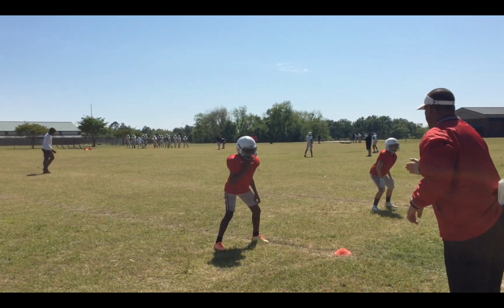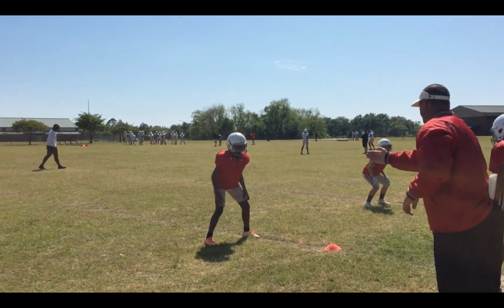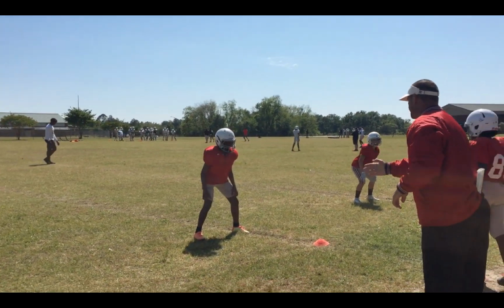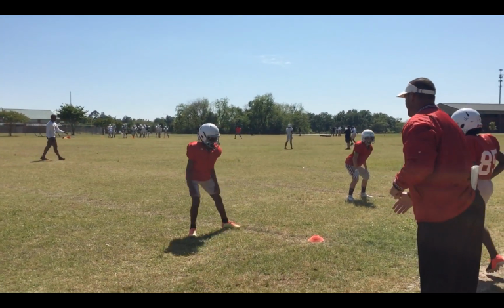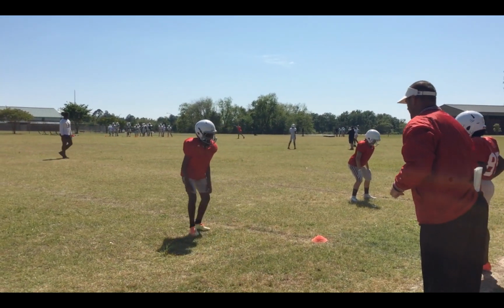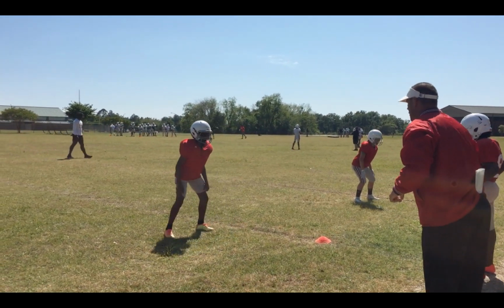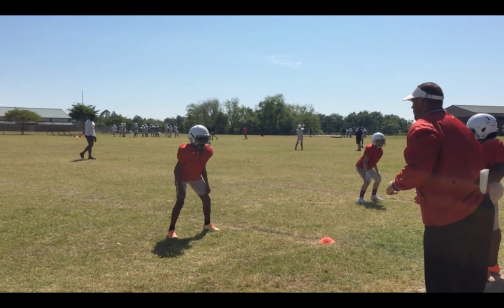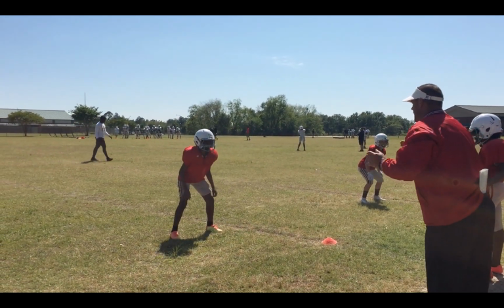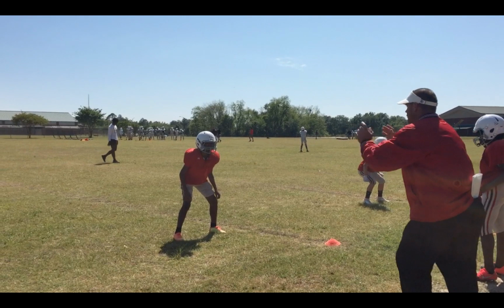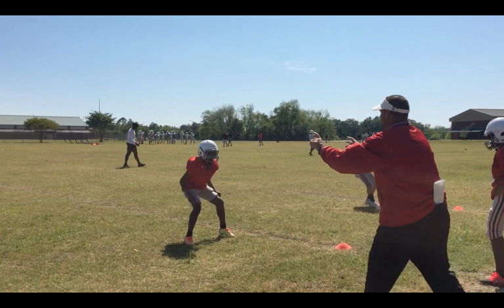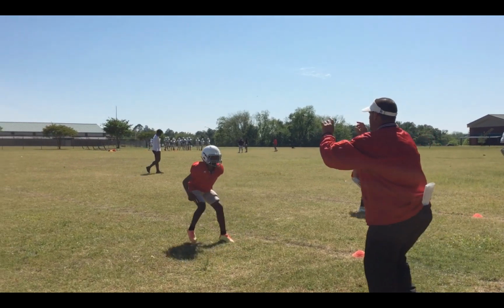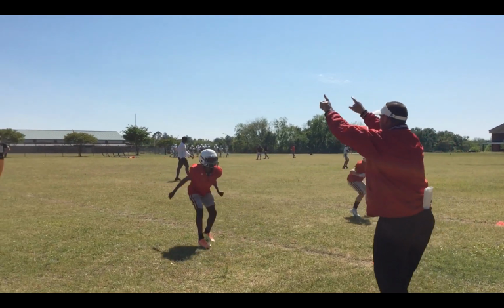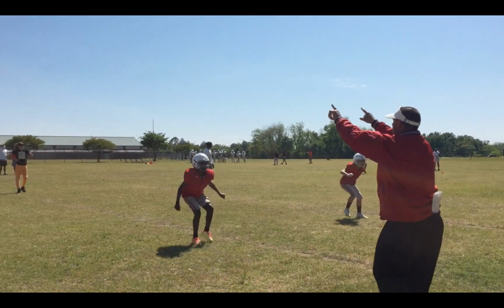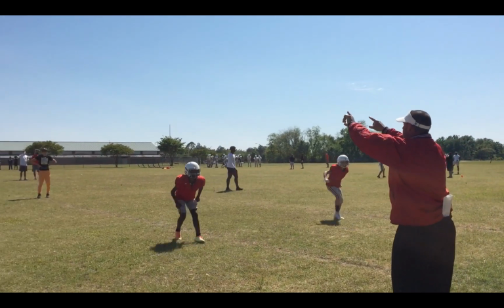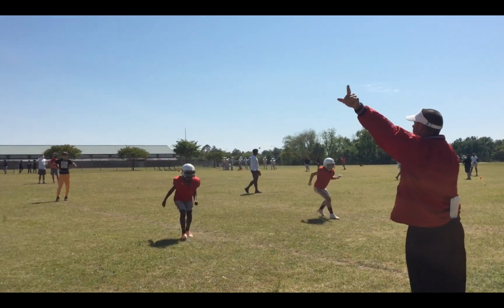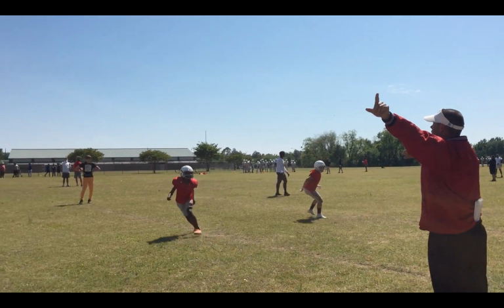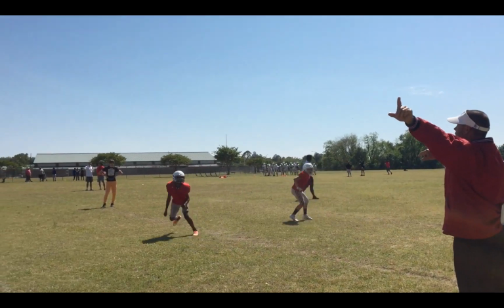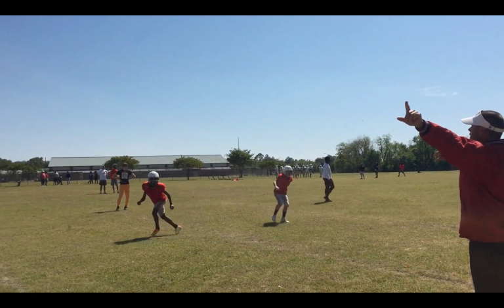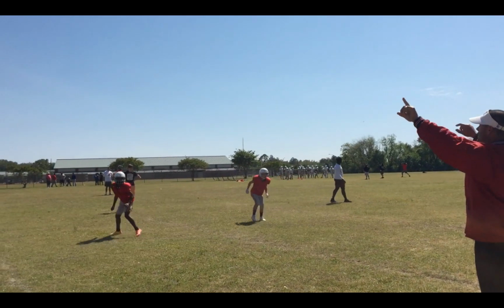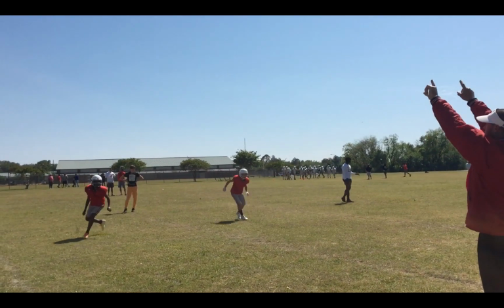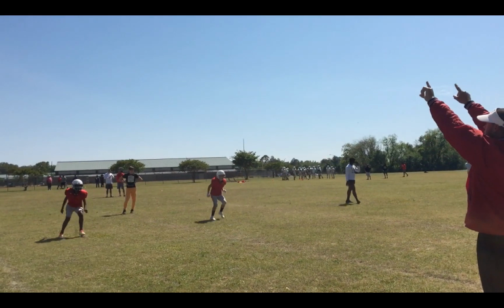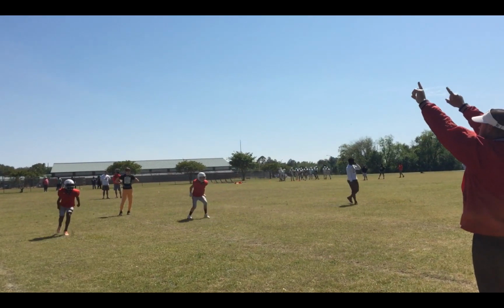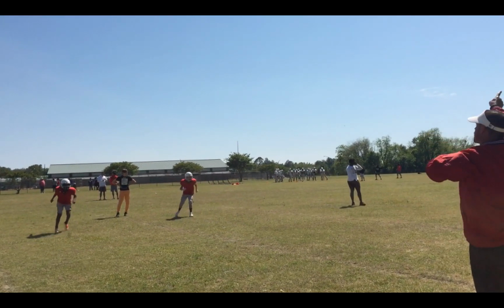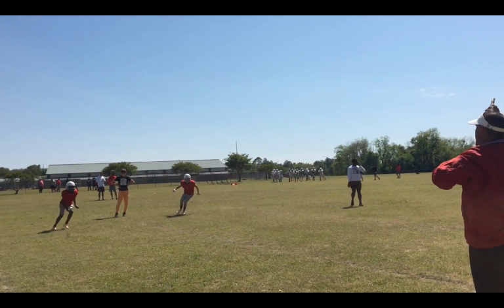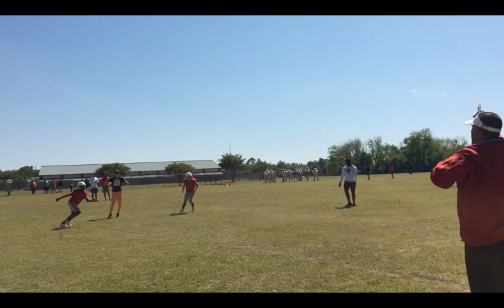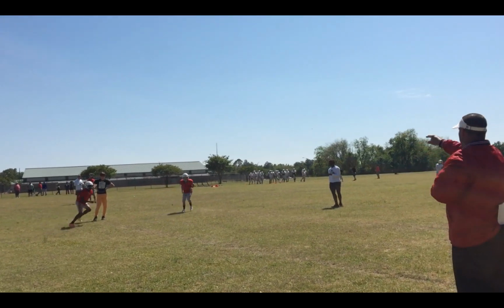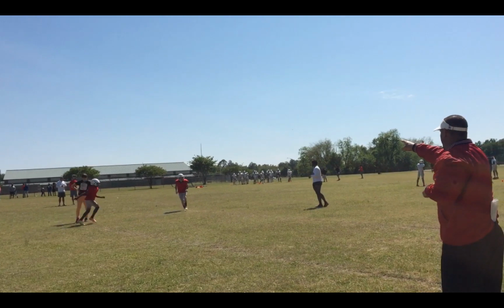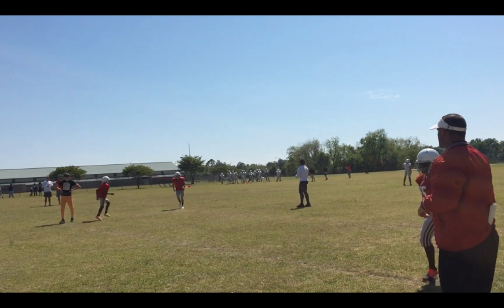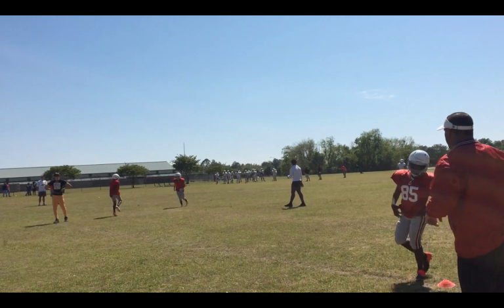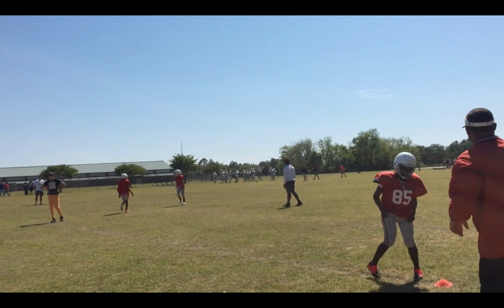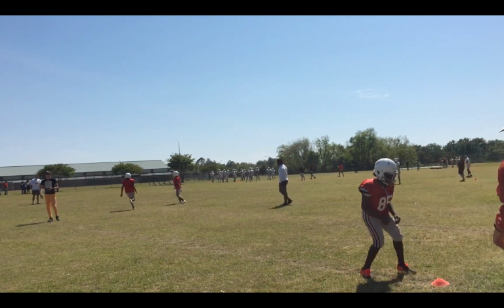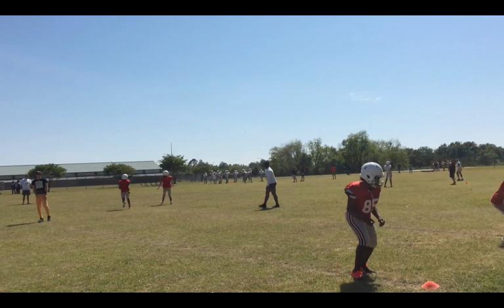Take your left foot off the line. There we go. Ready. Breathe. Run. Depth, depth, depth. Stay square. Really nice right there.